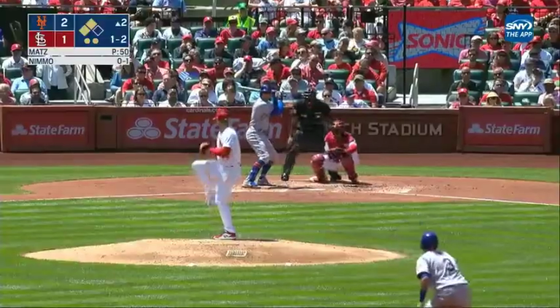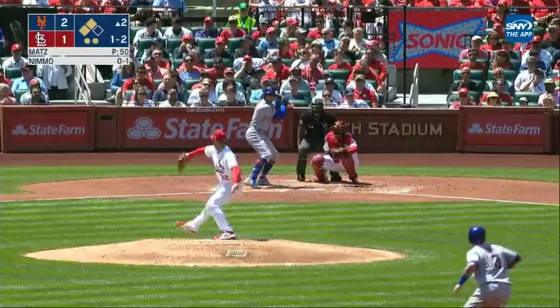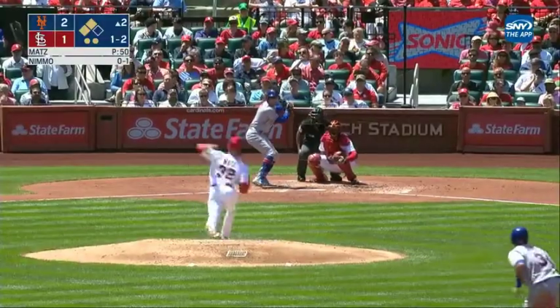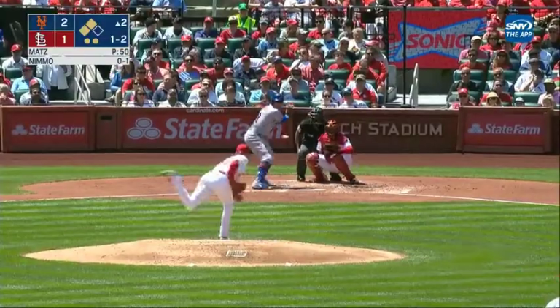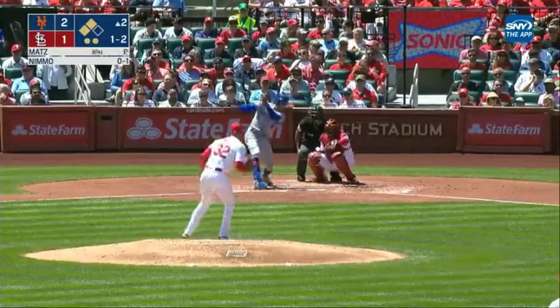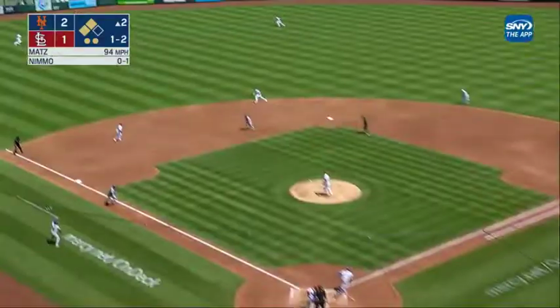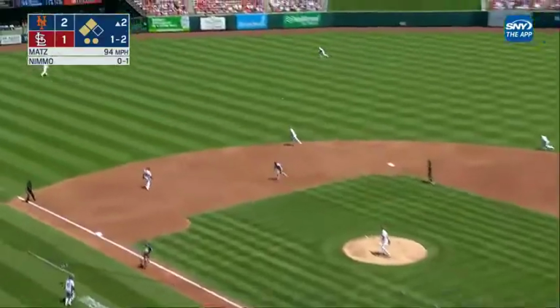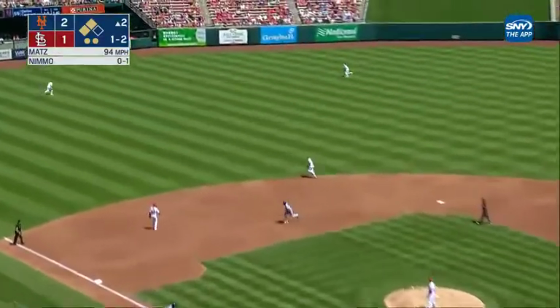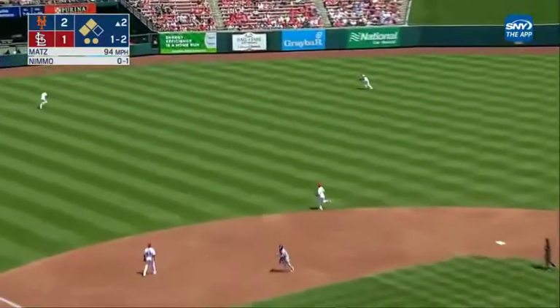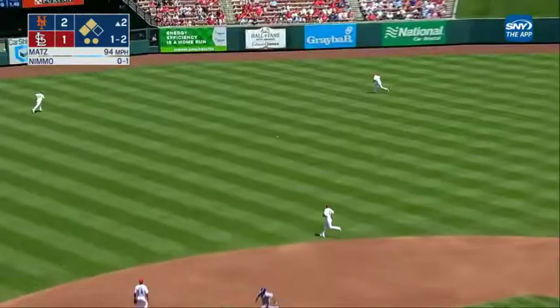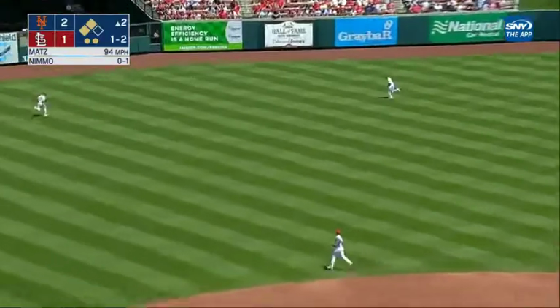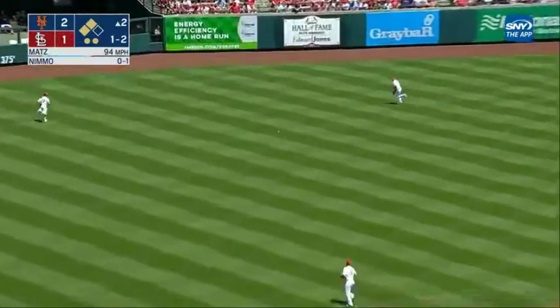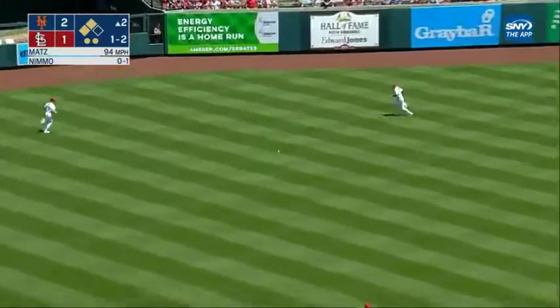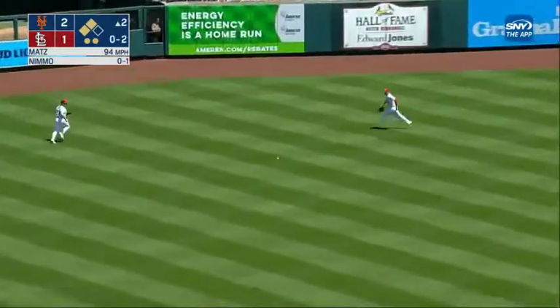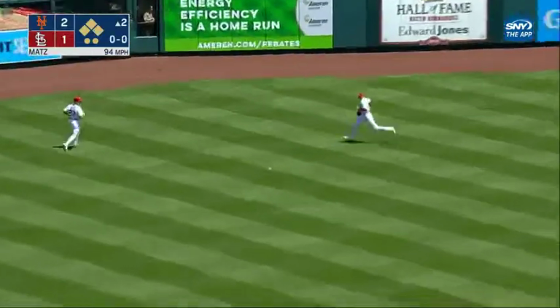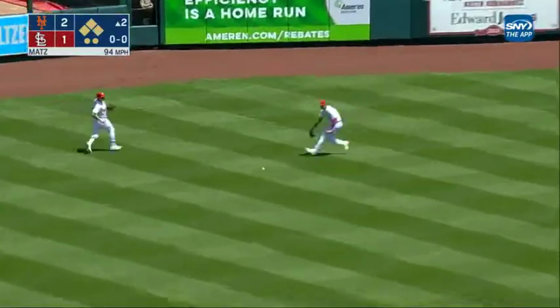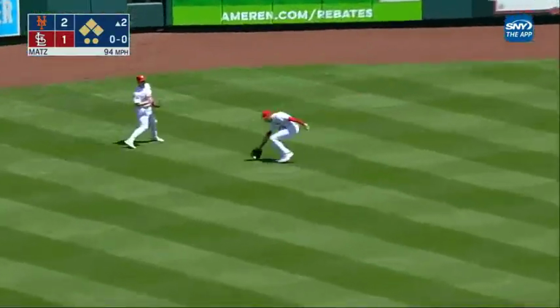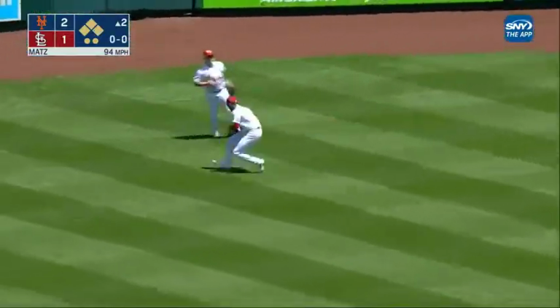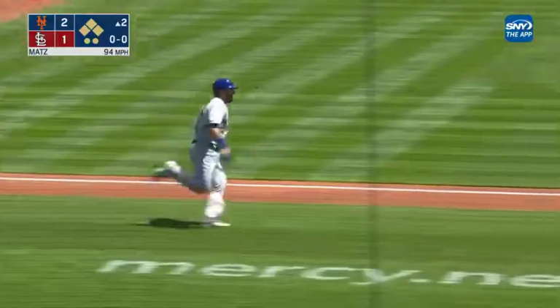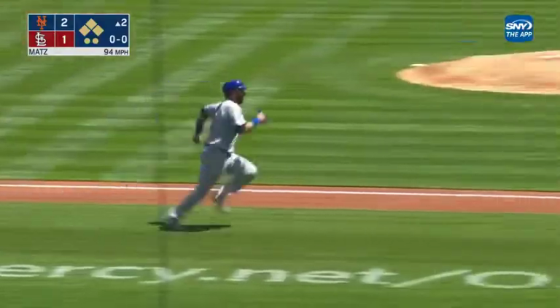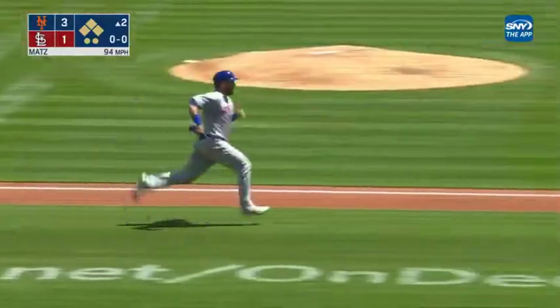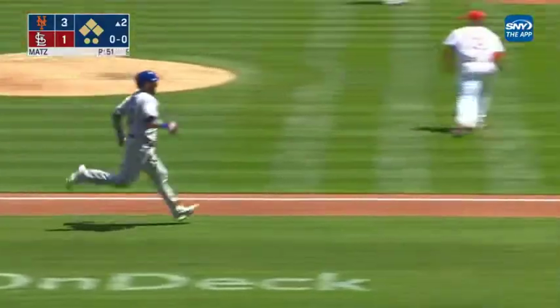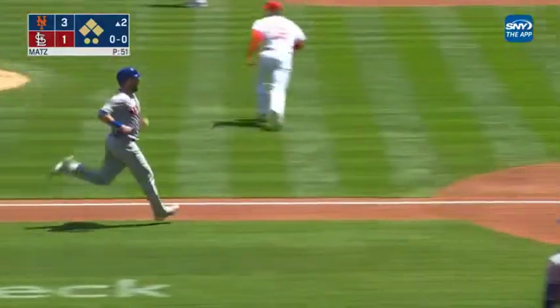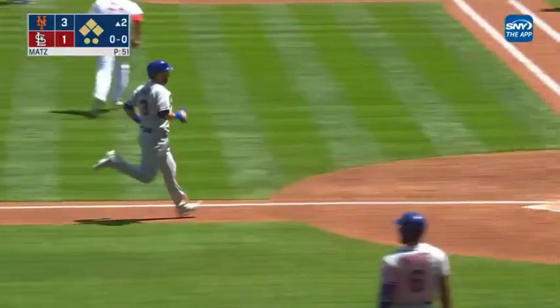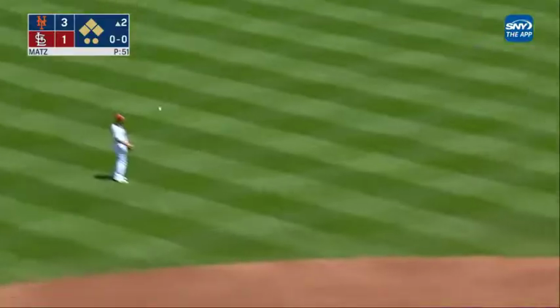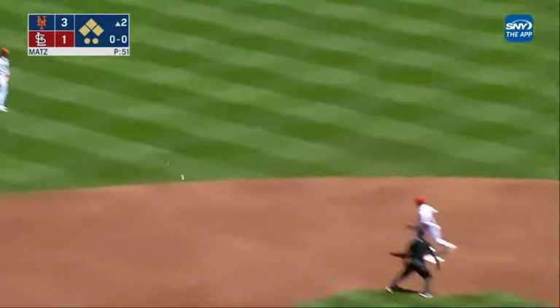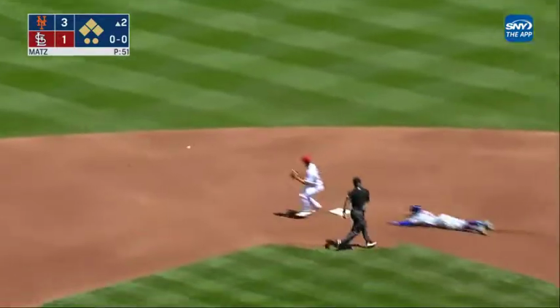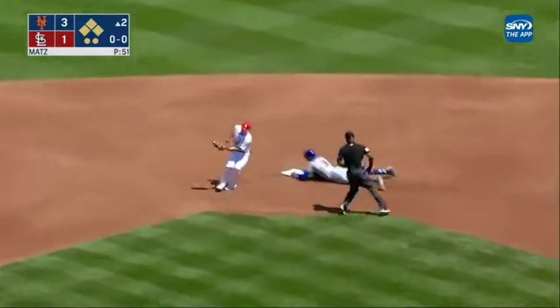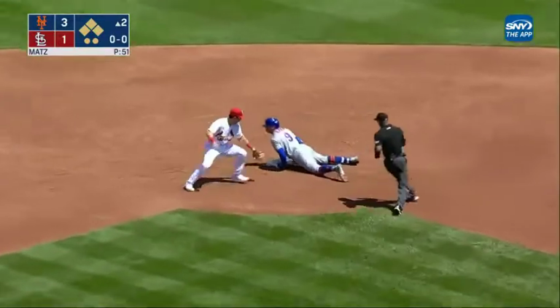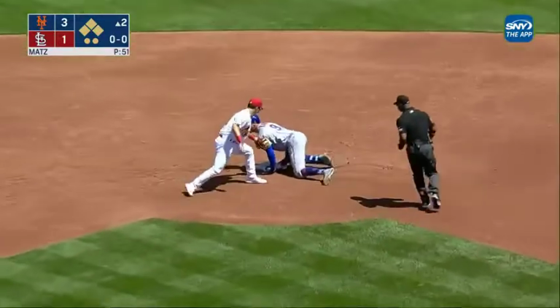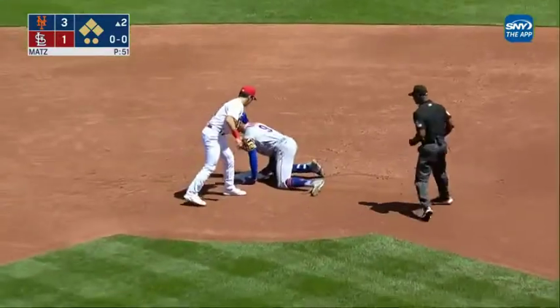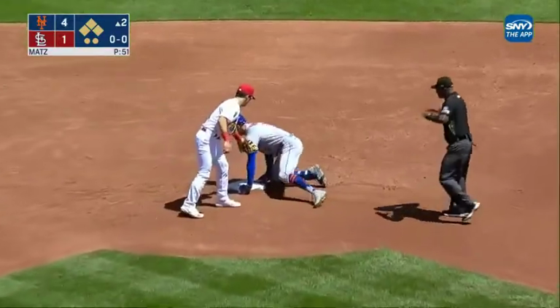One-two coming to Nimmo, and he lines one the other way — a base hit, and that'll bring in two more. Guillorme is in, Nito scores. Nimmo heads to second. Carlson's throw is not in time.